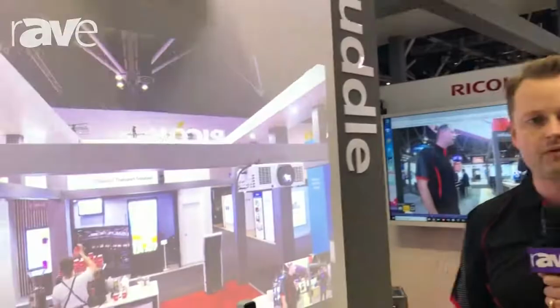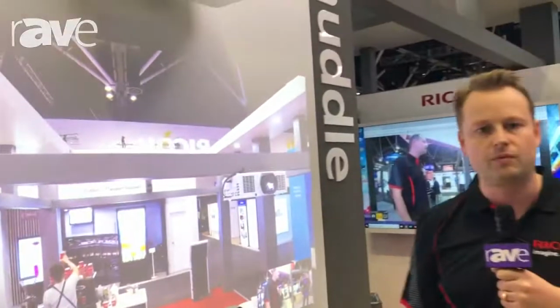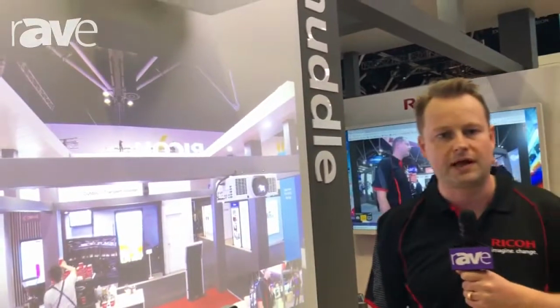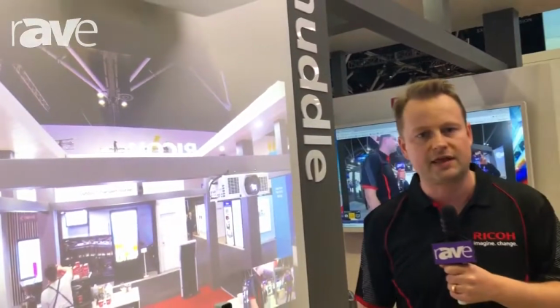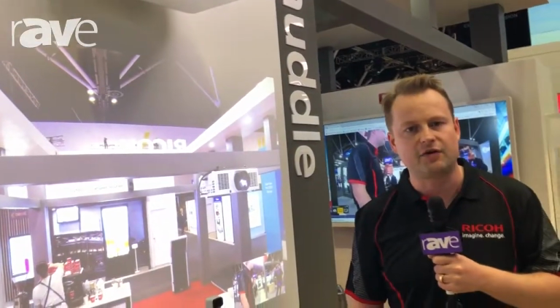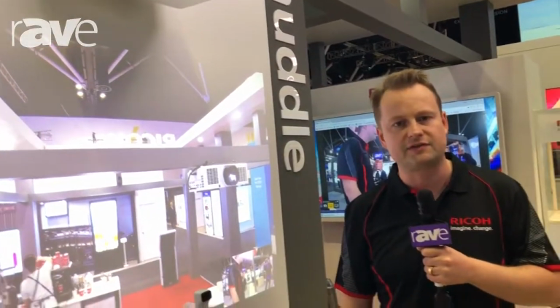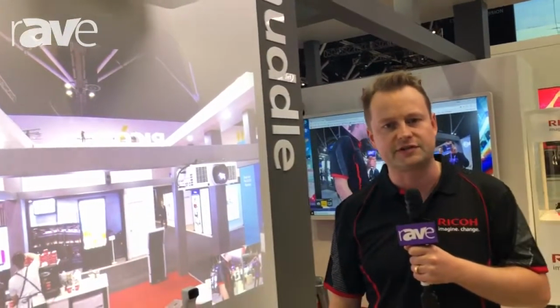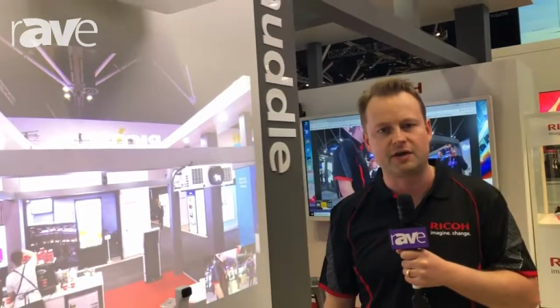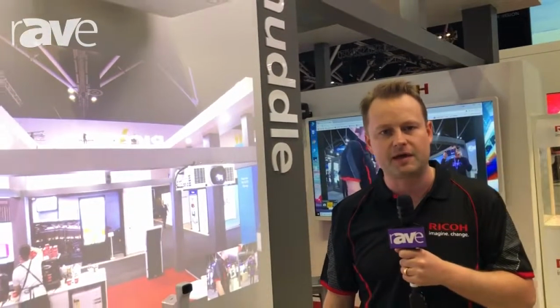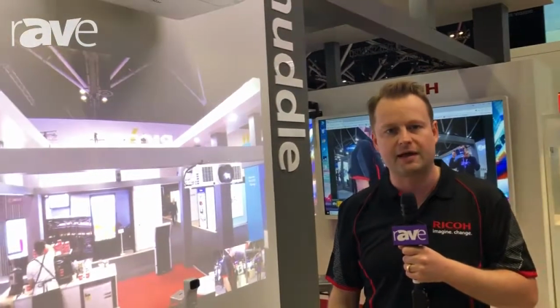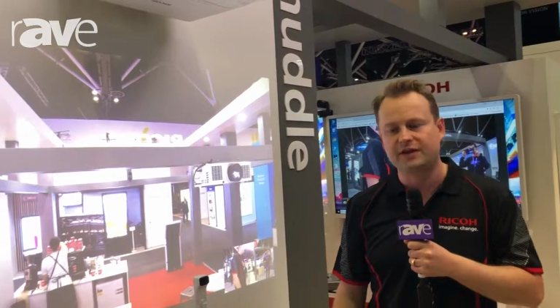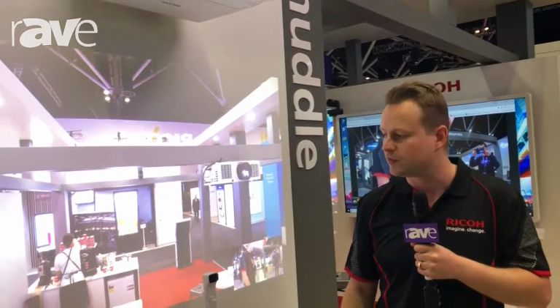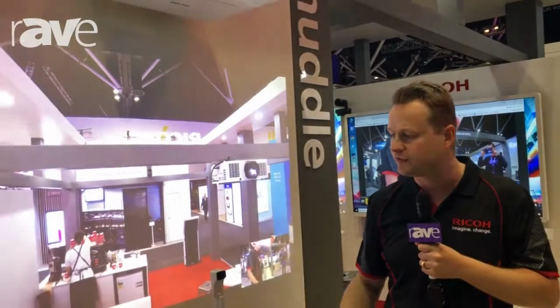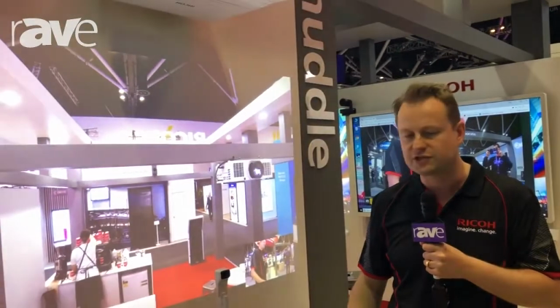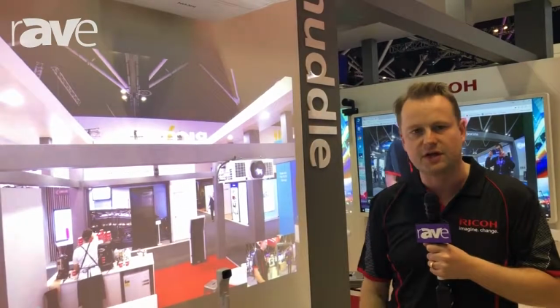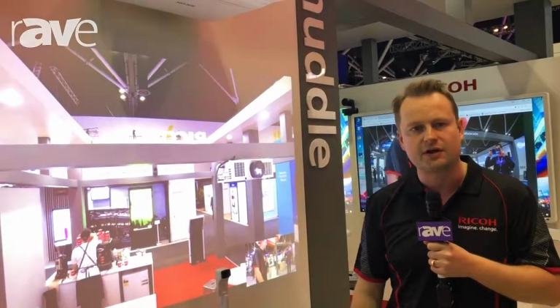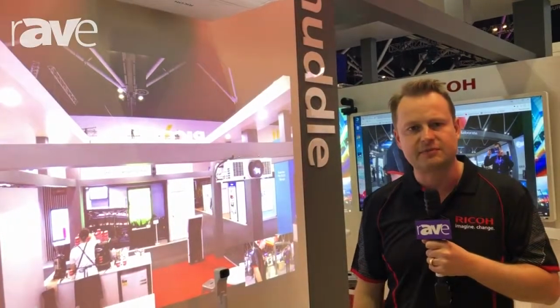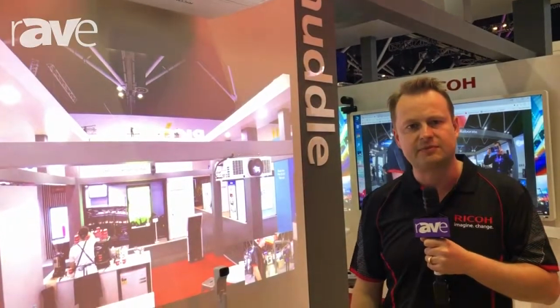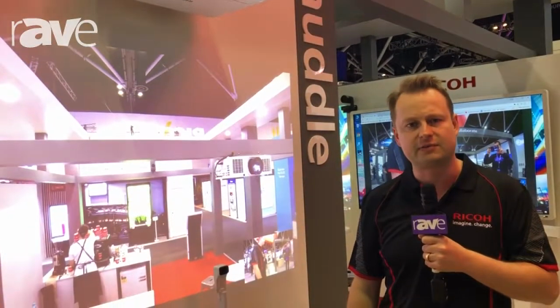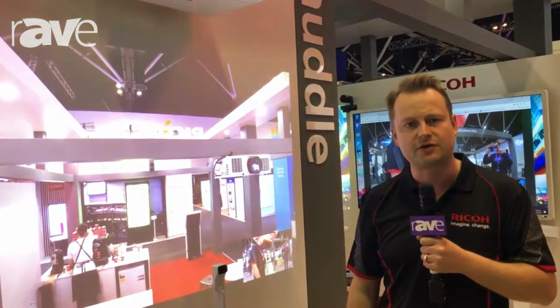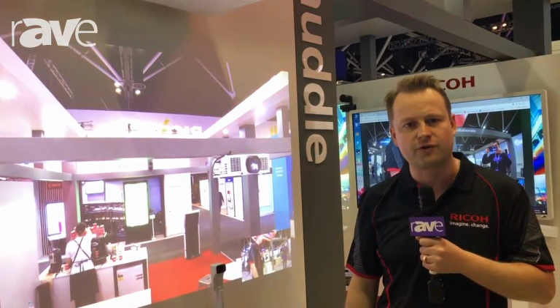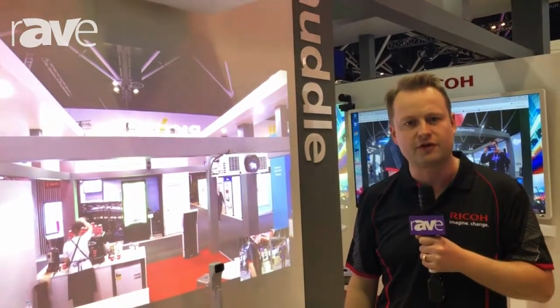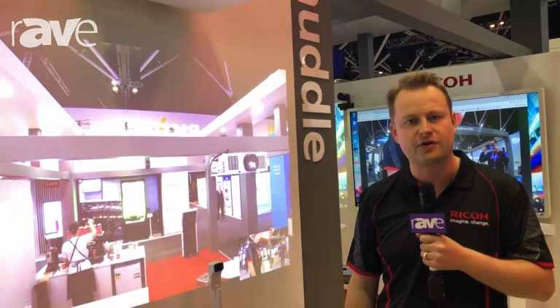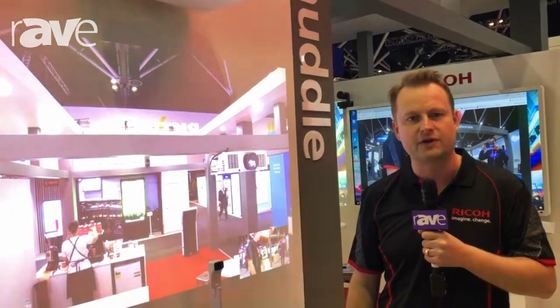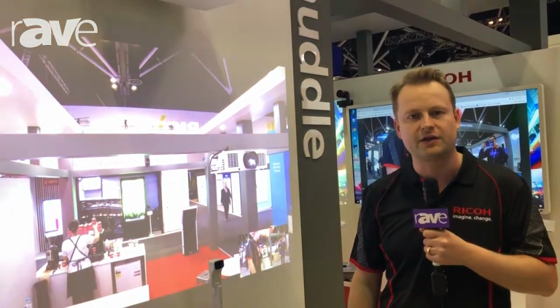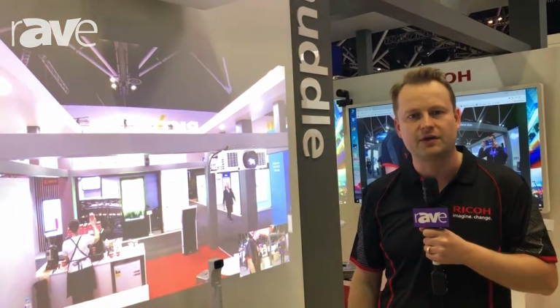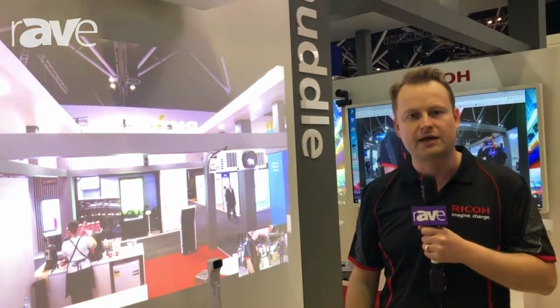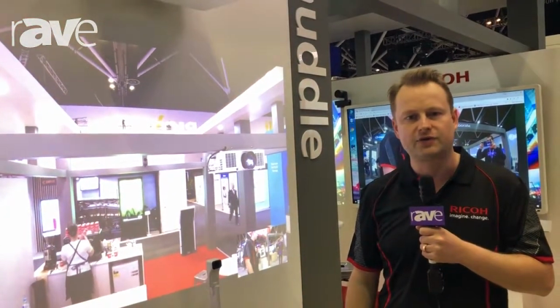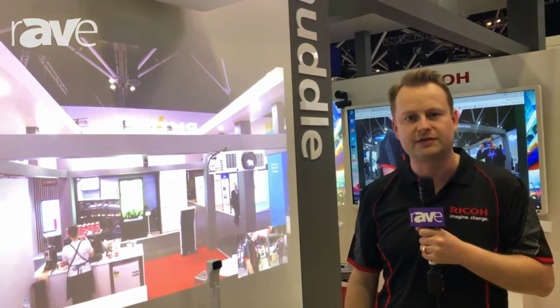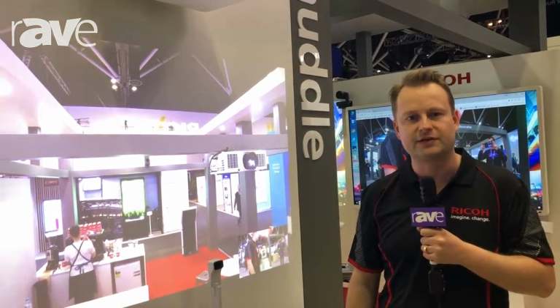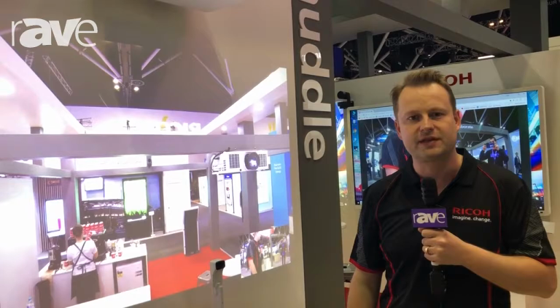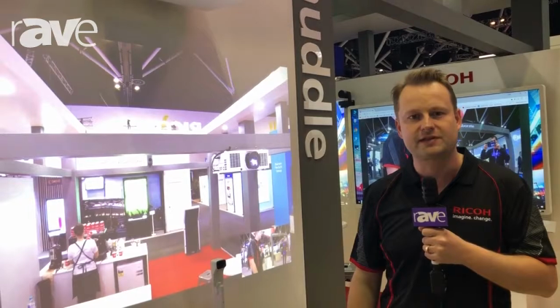So thank you very much for your time. If you need any more information, go to www.ricoh.com.au and enjoy Integrate 2018.